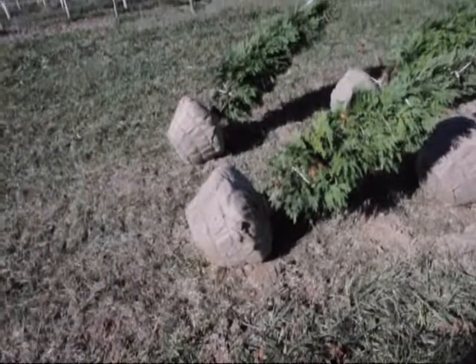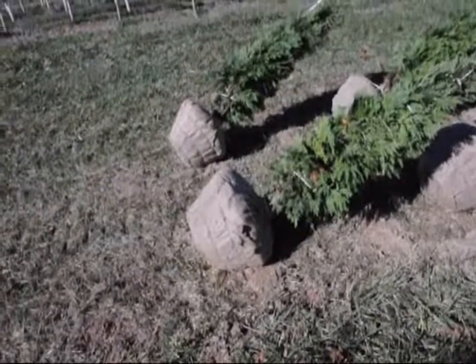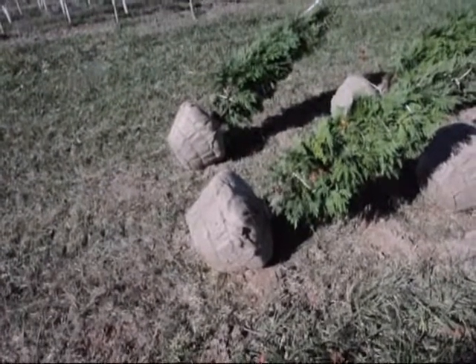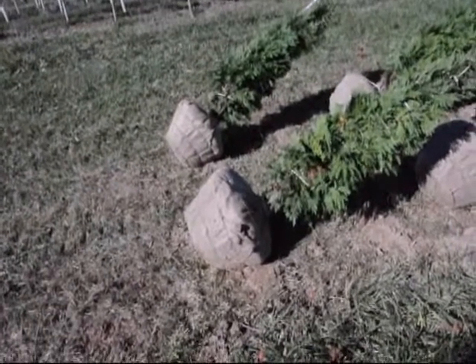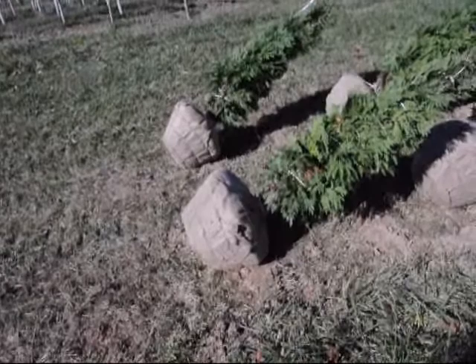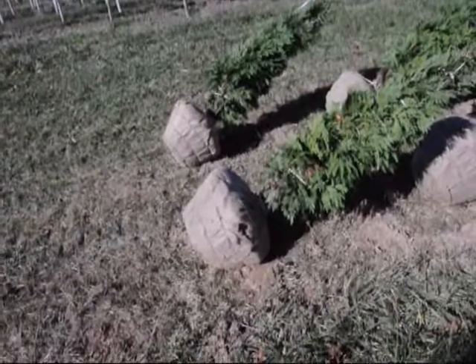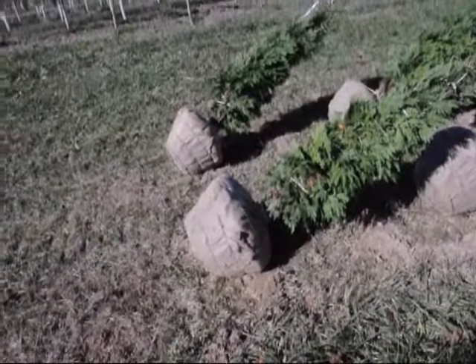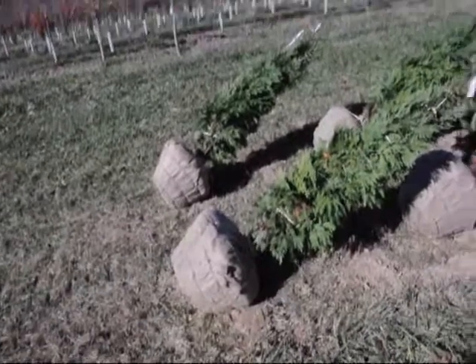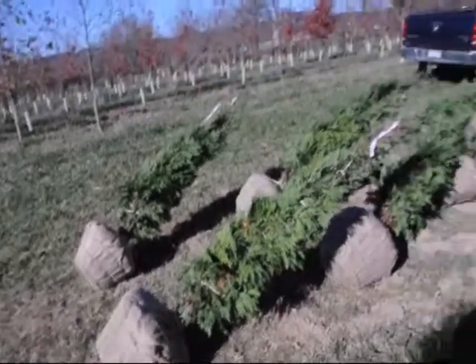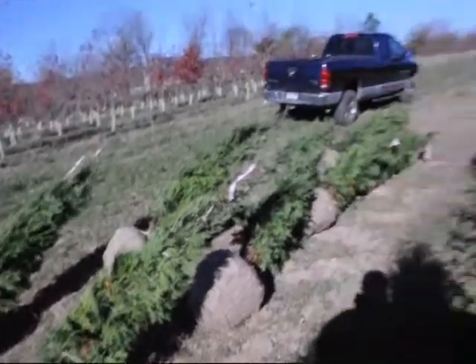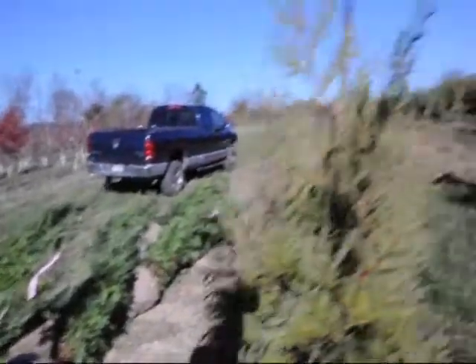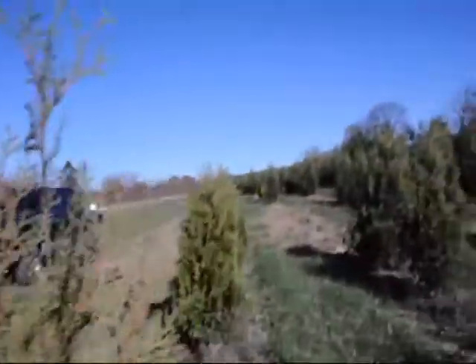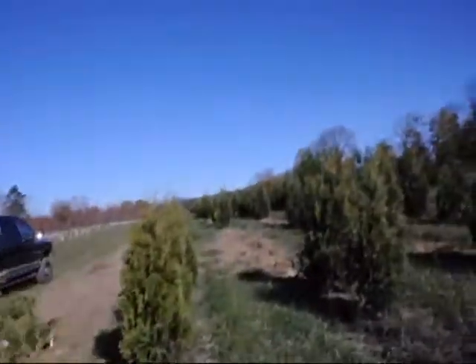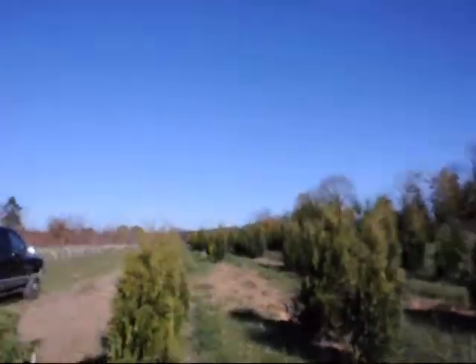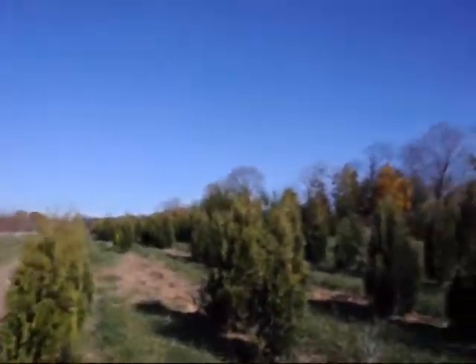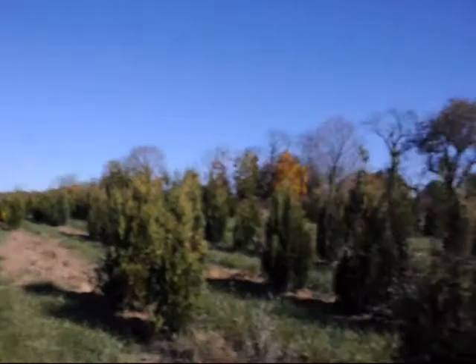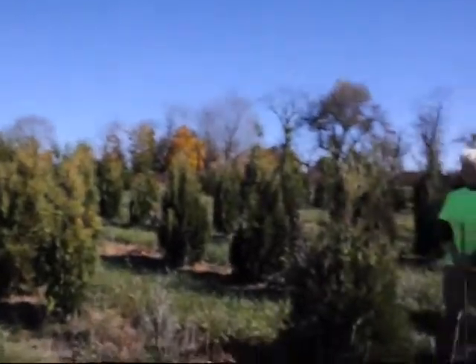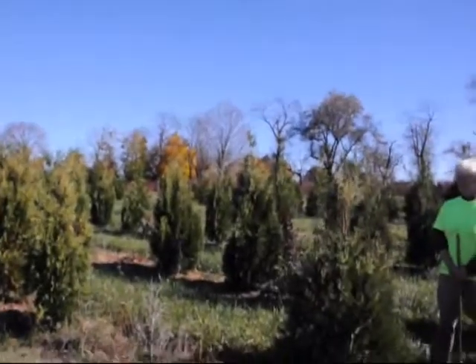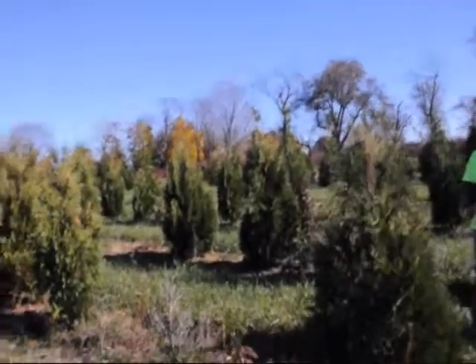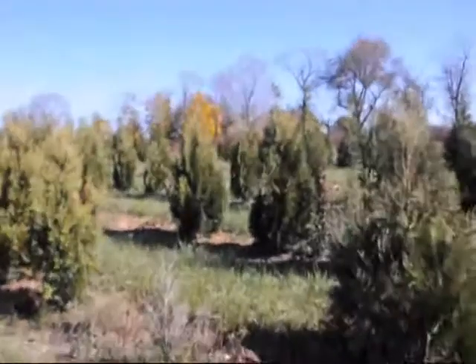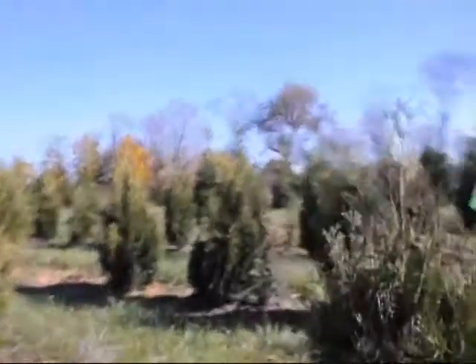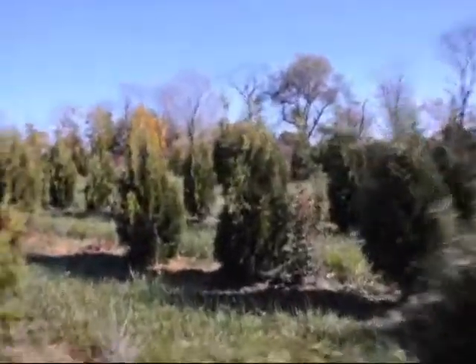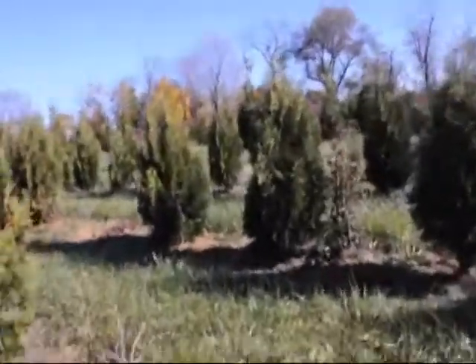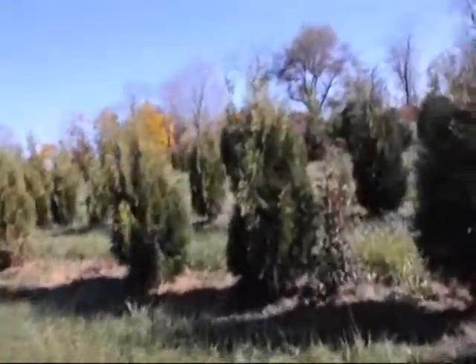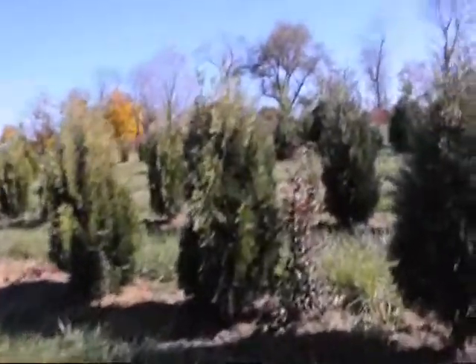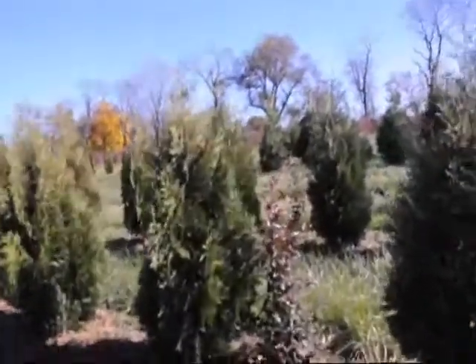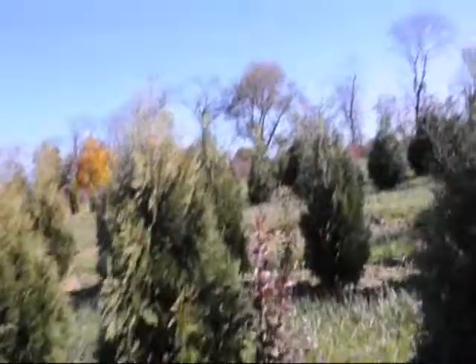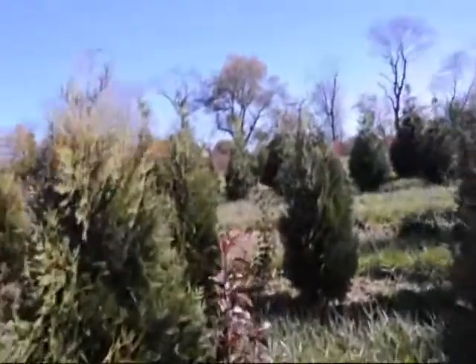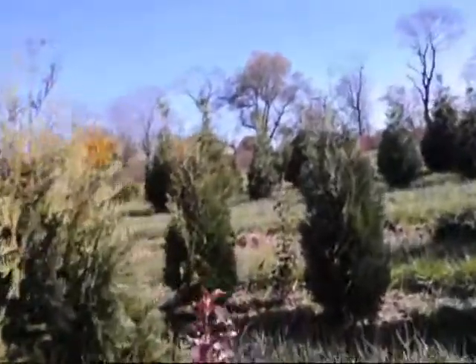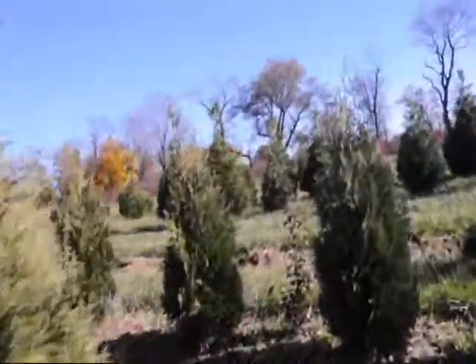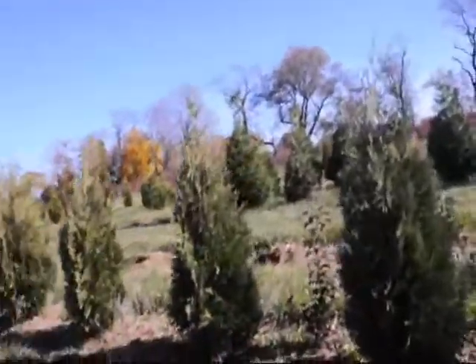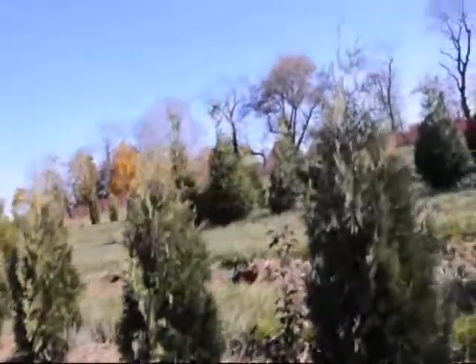We ship these up and down the east coast and we can deliver and plant. We have quite a few thousand of them in this one field, and in the next field over you can see some green giants so you'll be able to see the difference between the green giant and the Niagara.